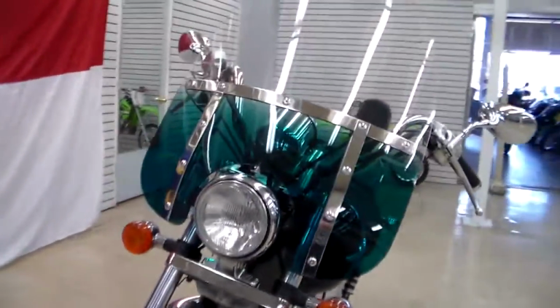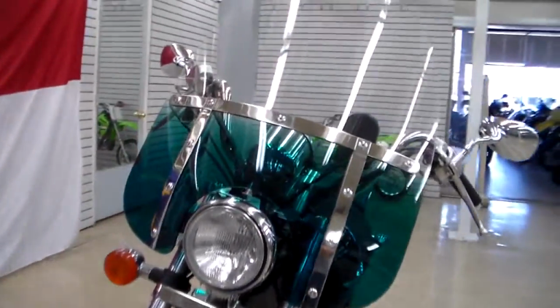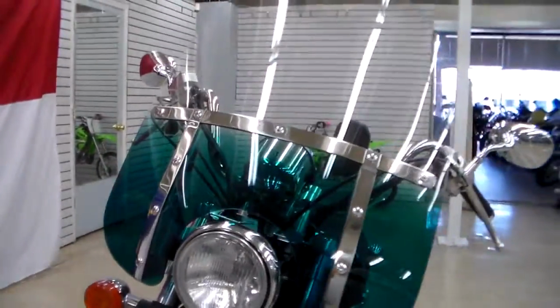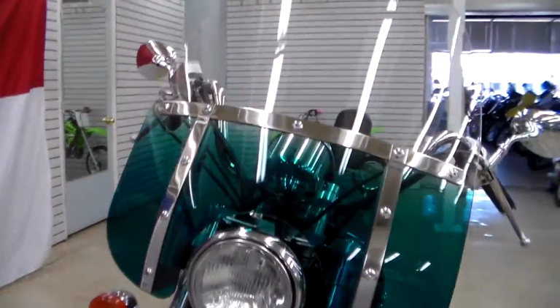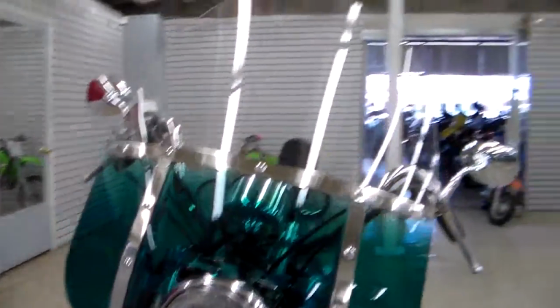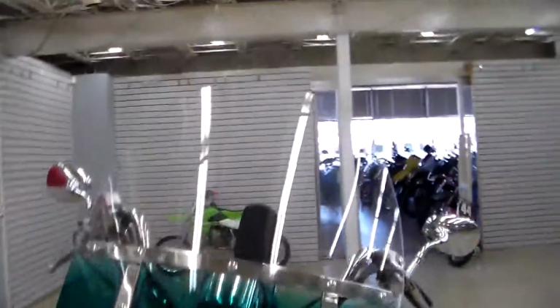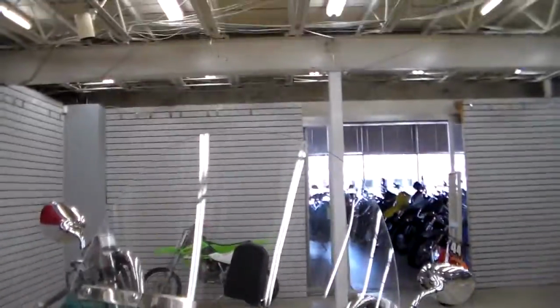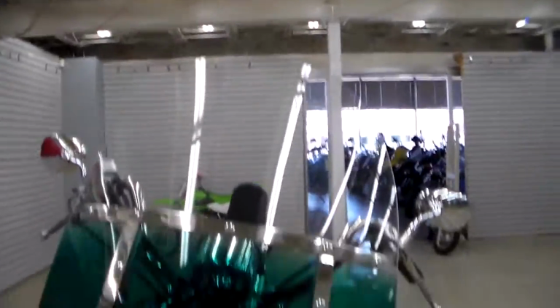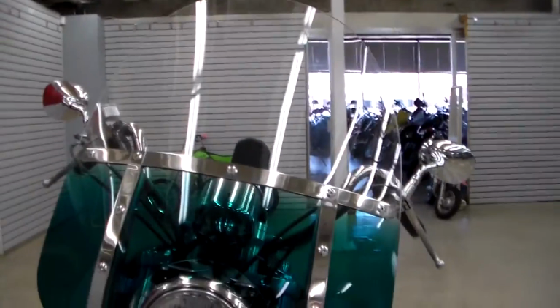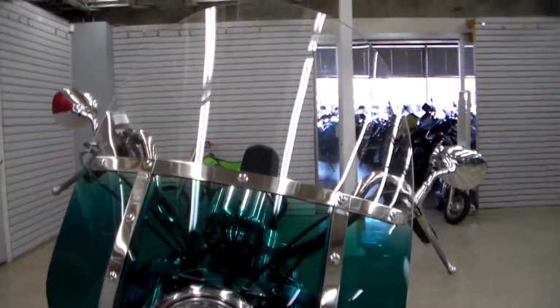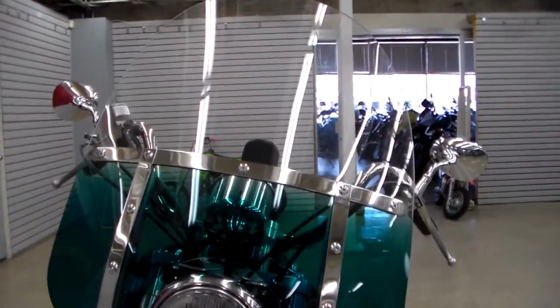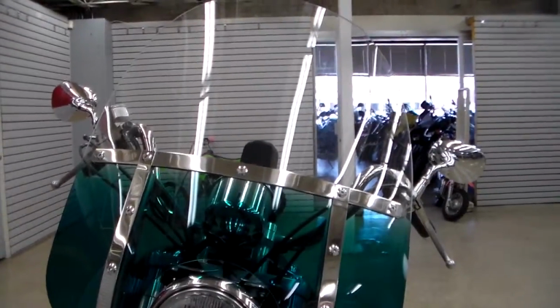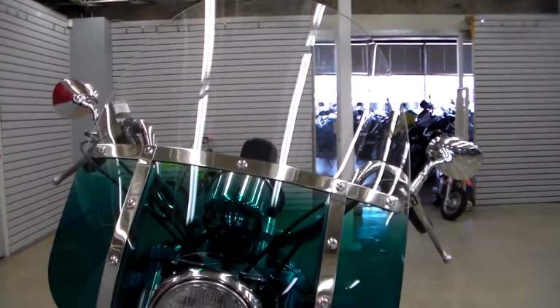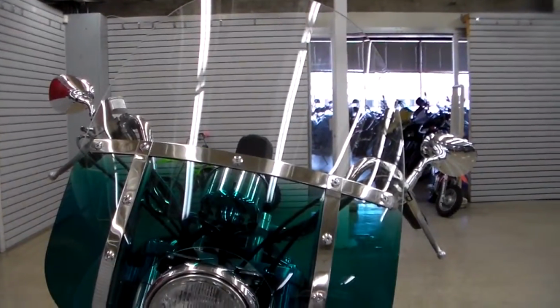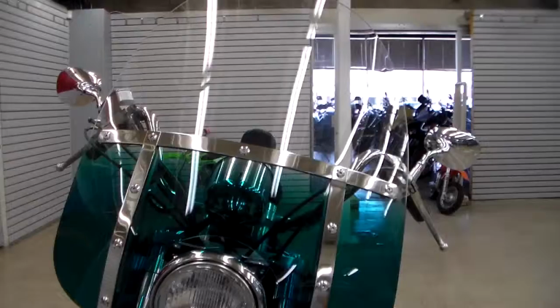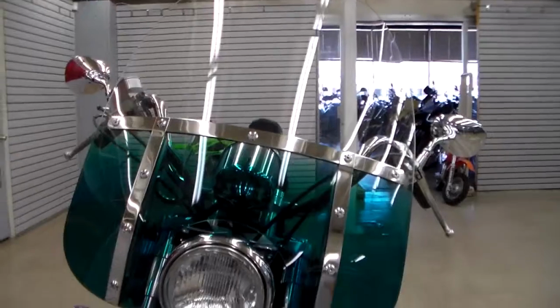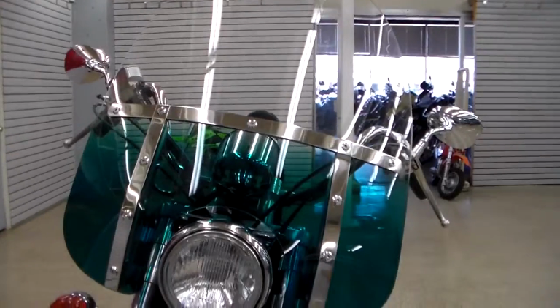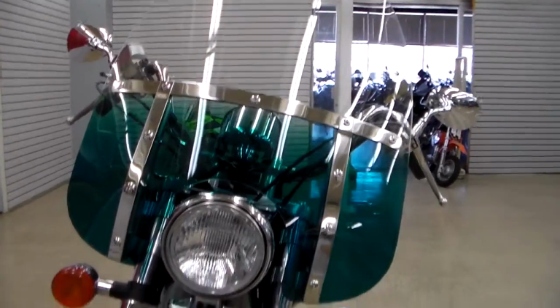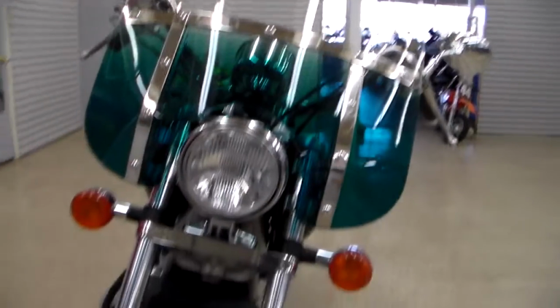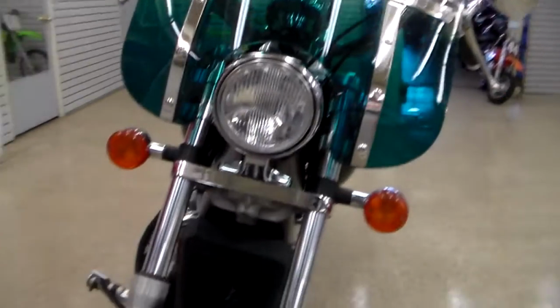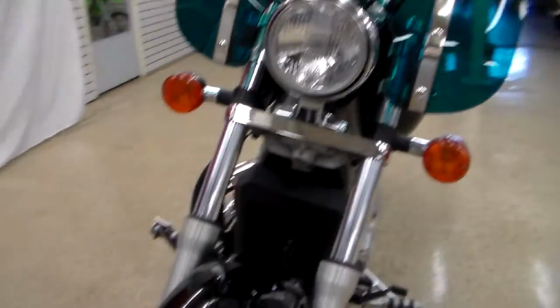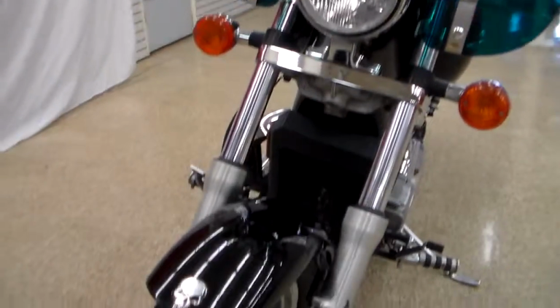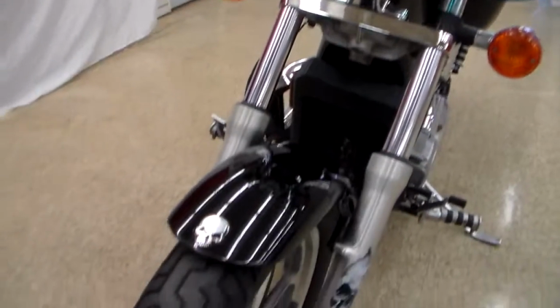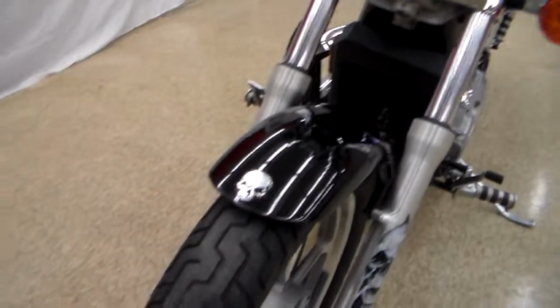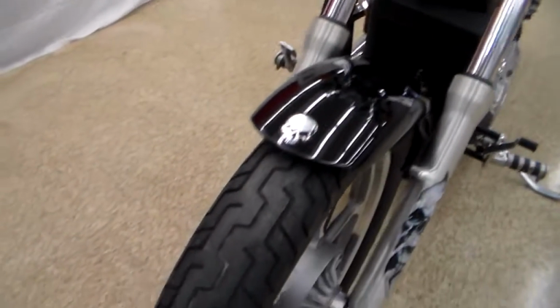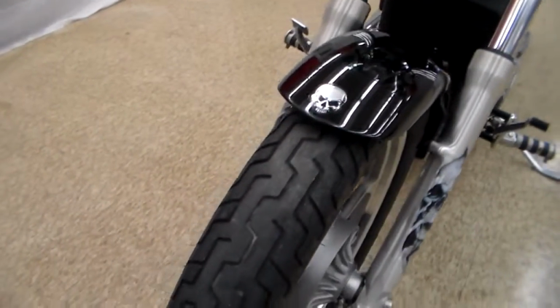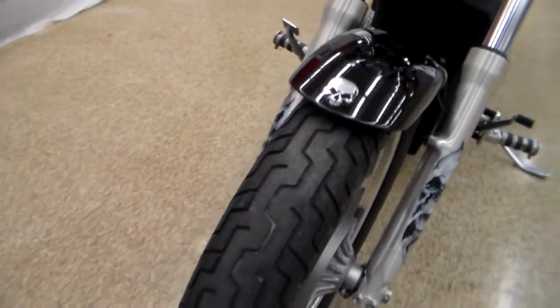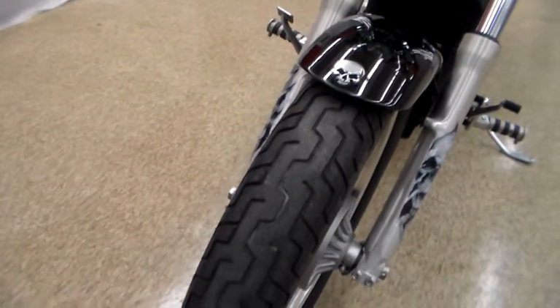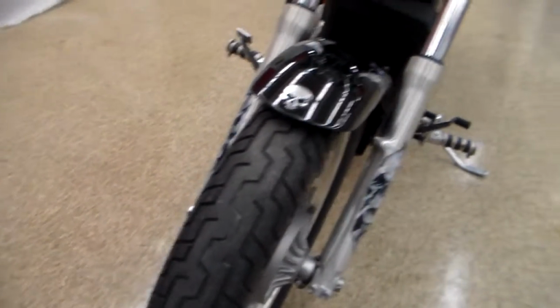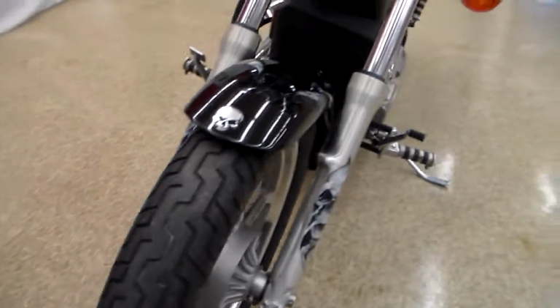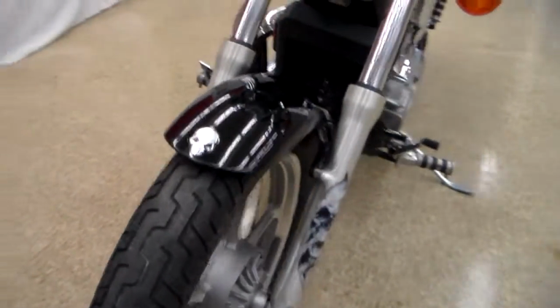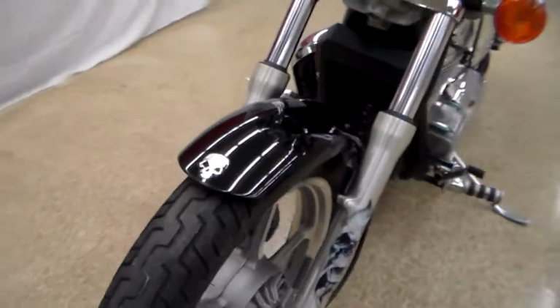It's got the windshield on it and it's new — I mean, very nice. It's perfectly clear. The tires are basically new. Very nice.